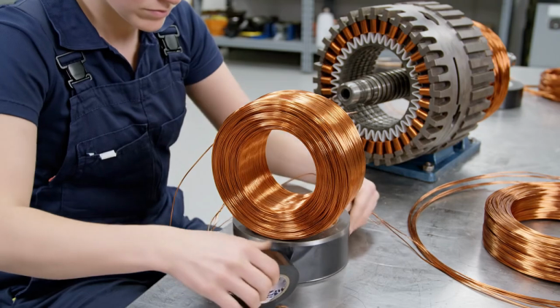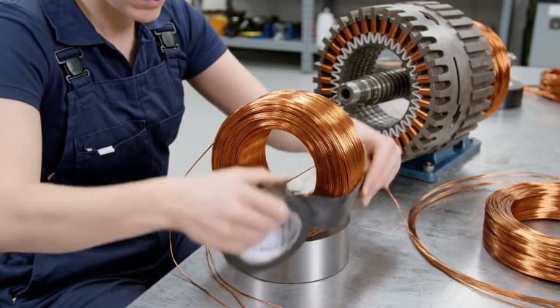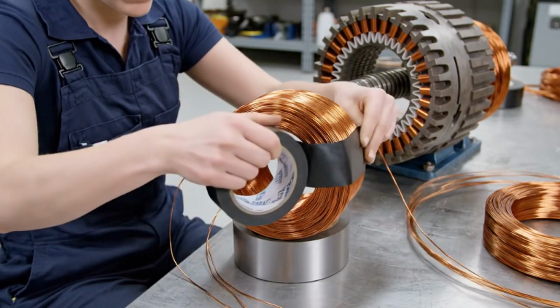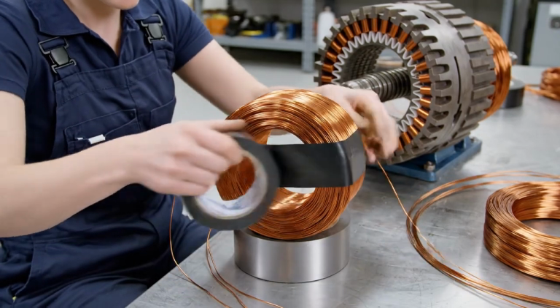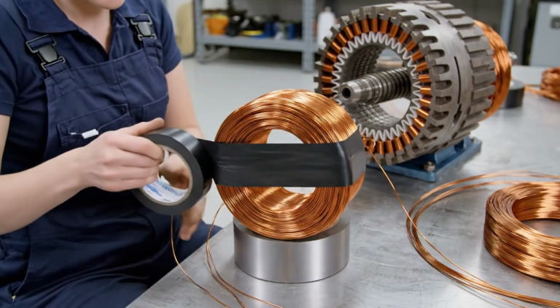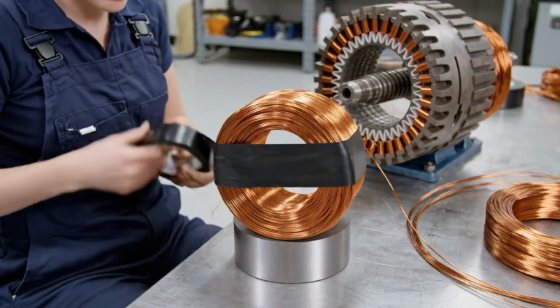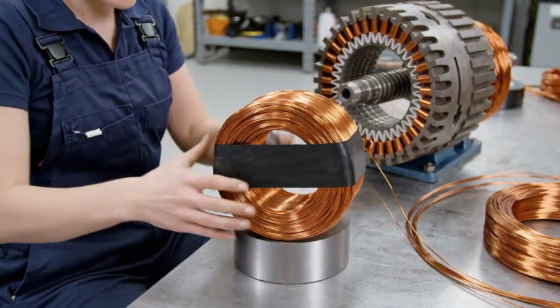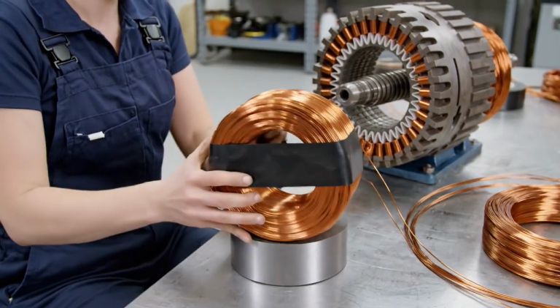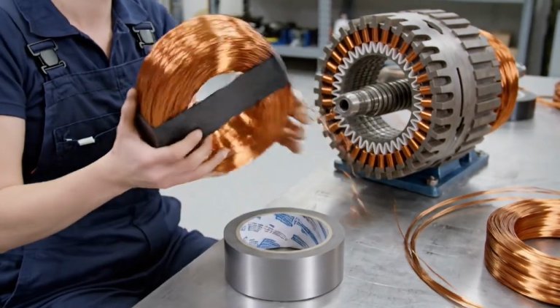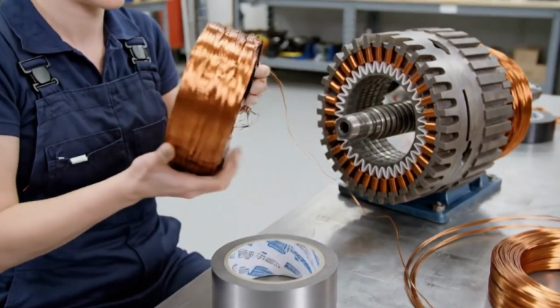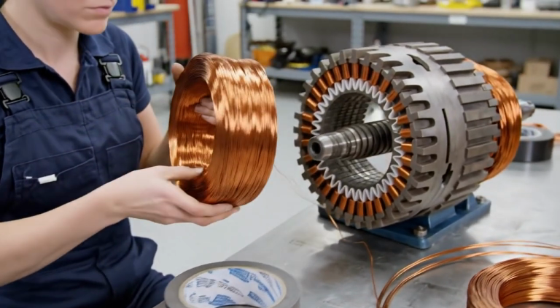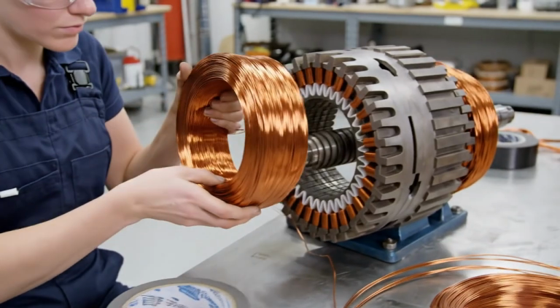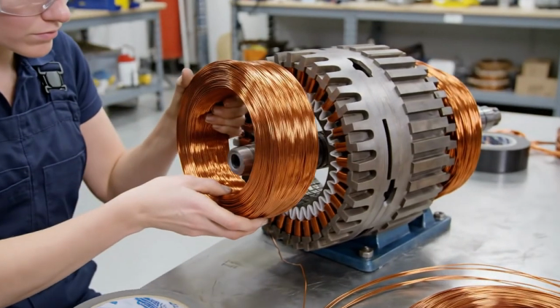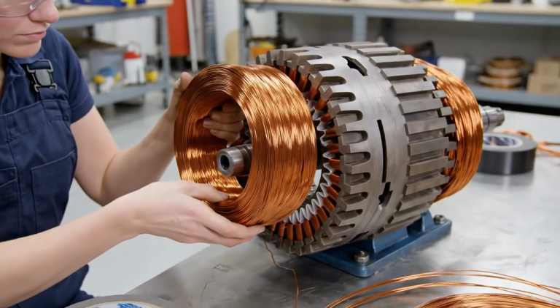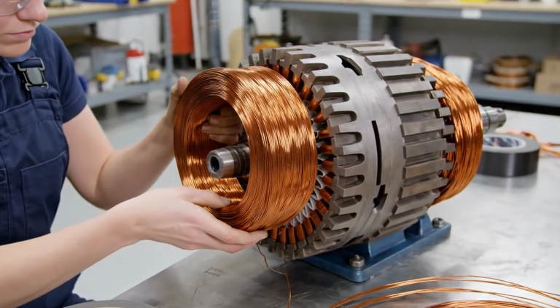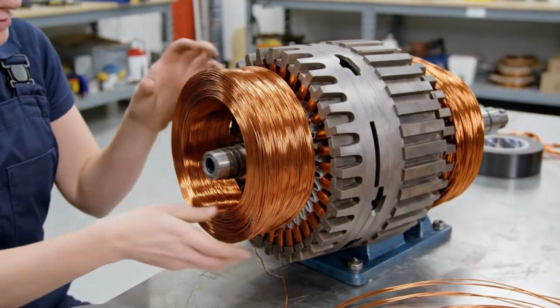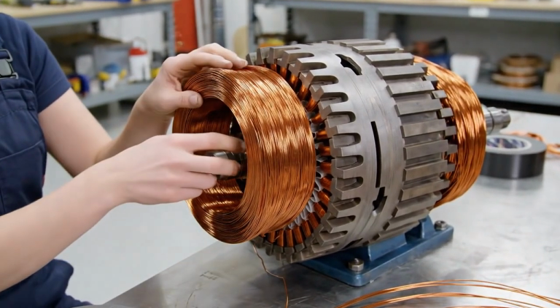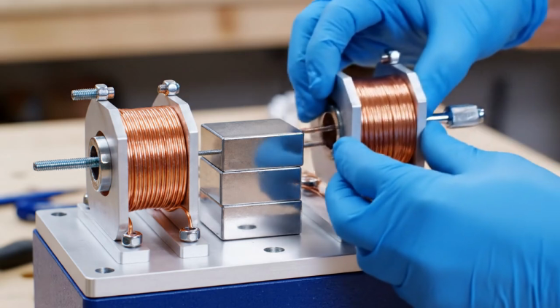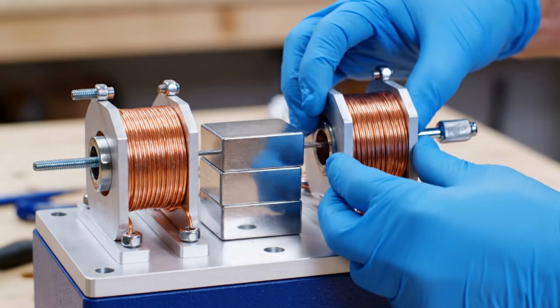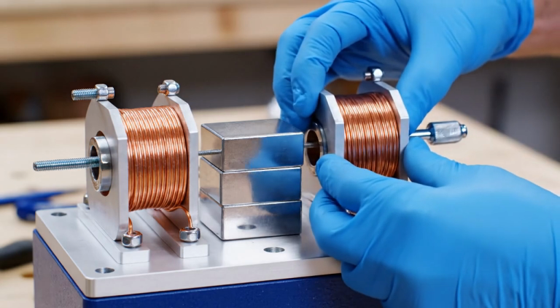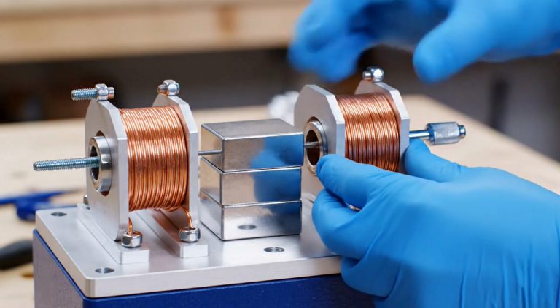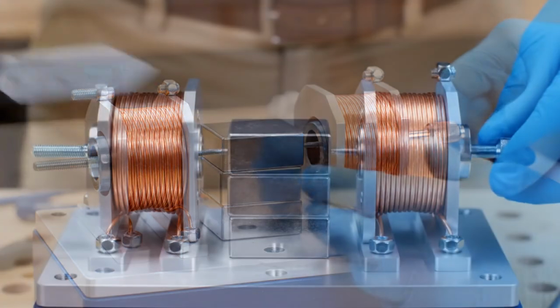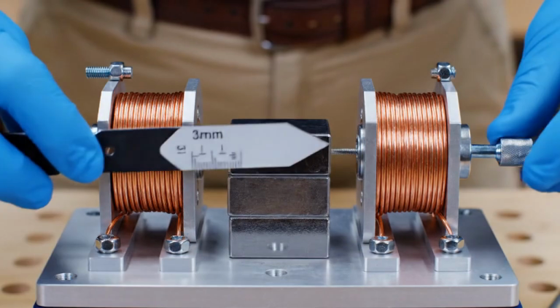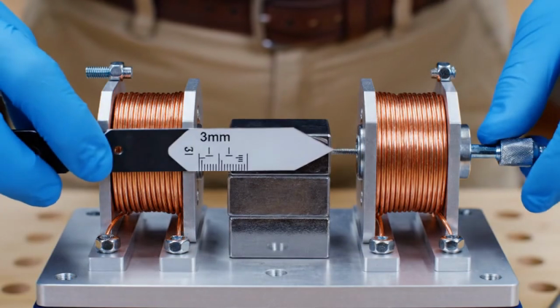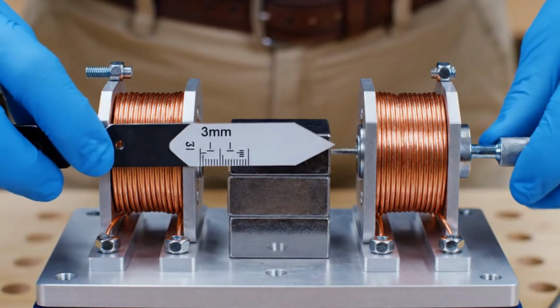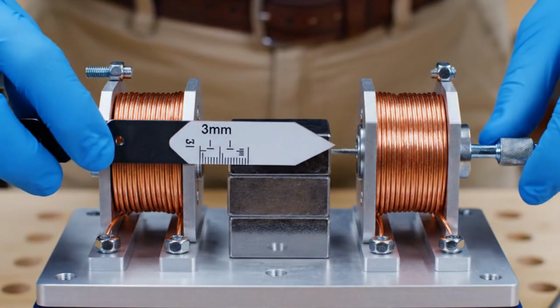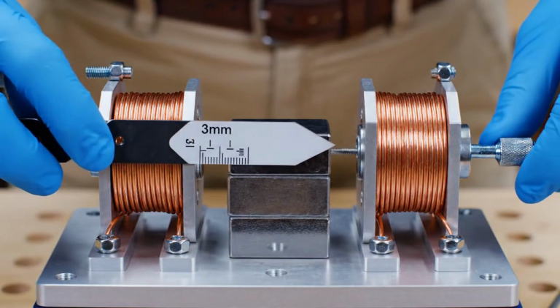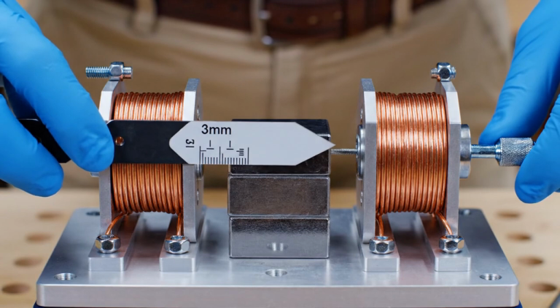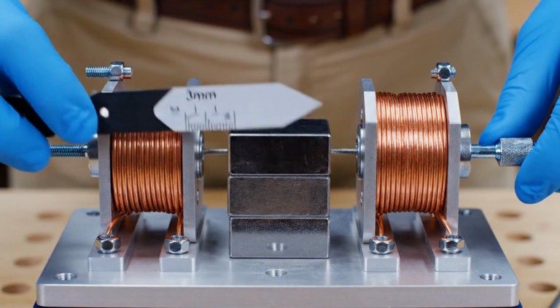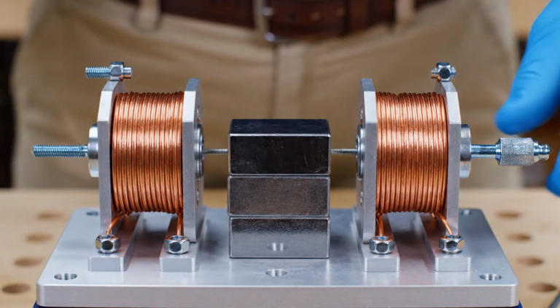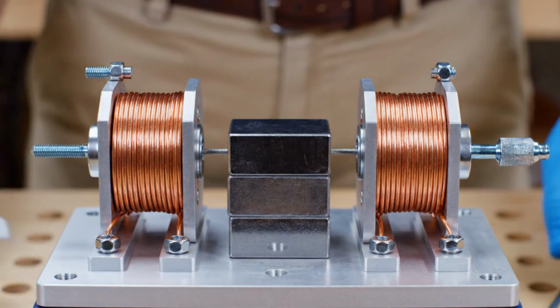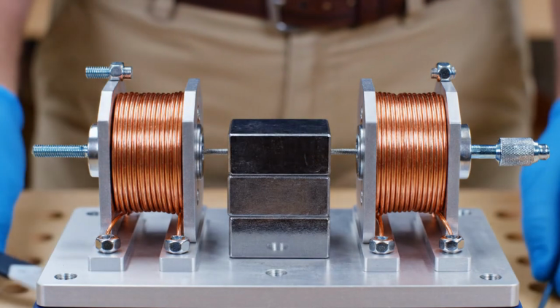Wind the first thick copper coil neatly and secure with tape. Slide it off the form and mount it to the left side of the rotor gap. Repeat with the second copper coil, mounting it opposite the first. Maintain a three millimeter air gap from the magnets.